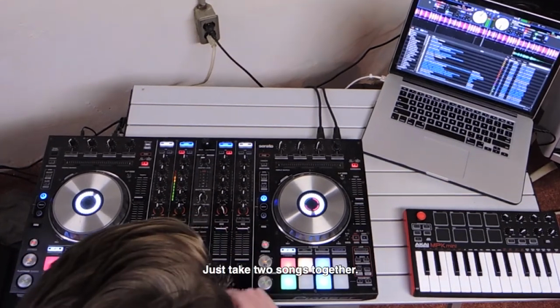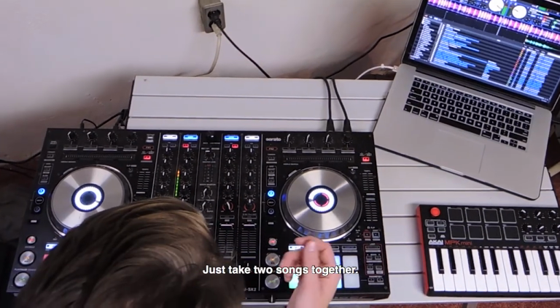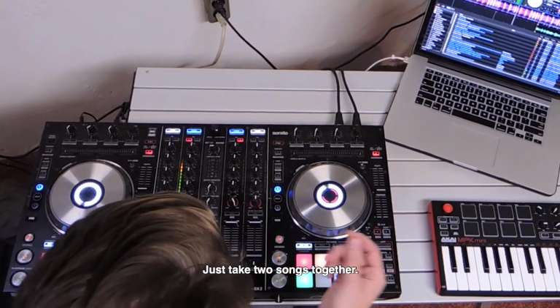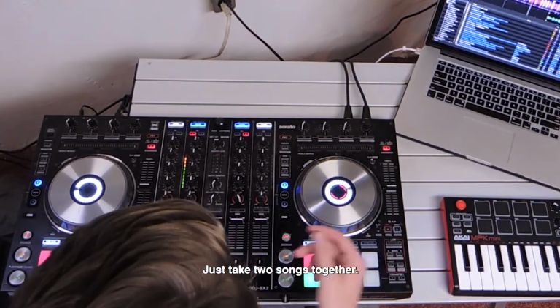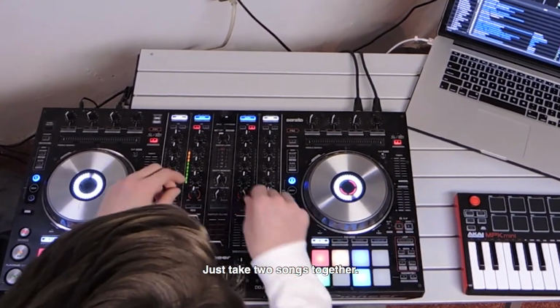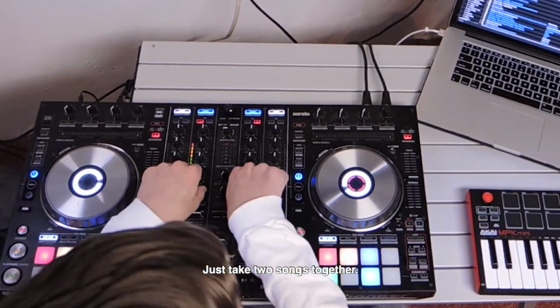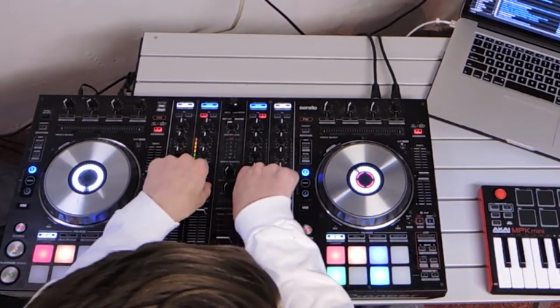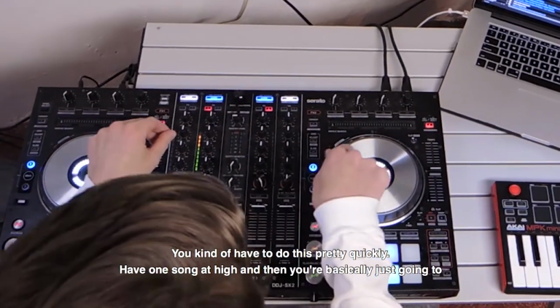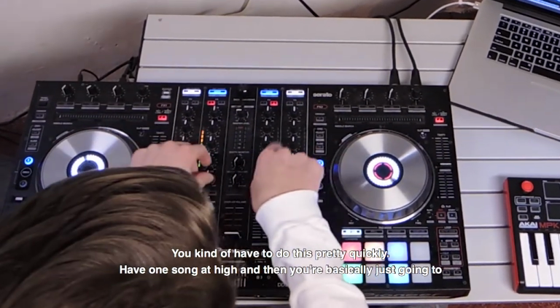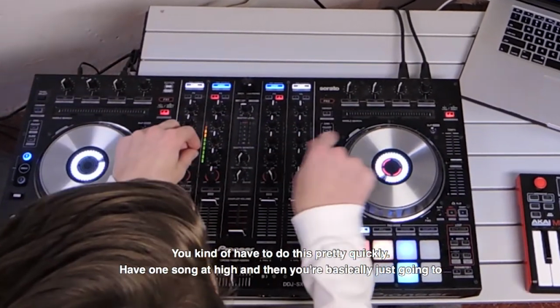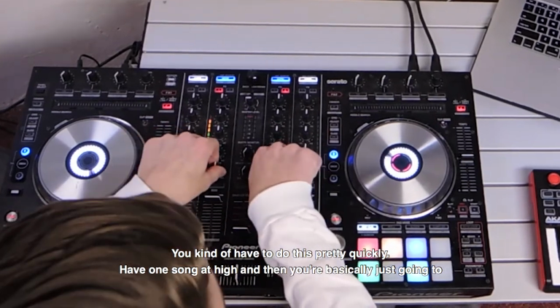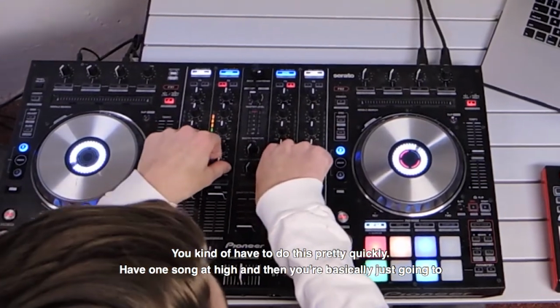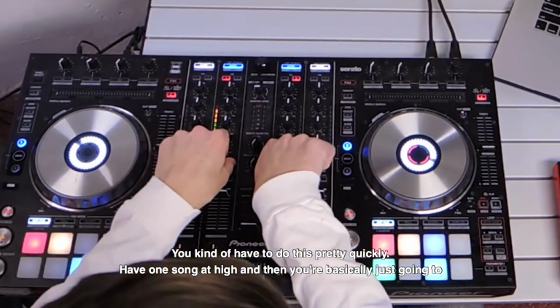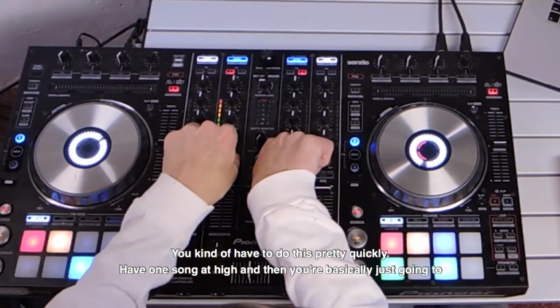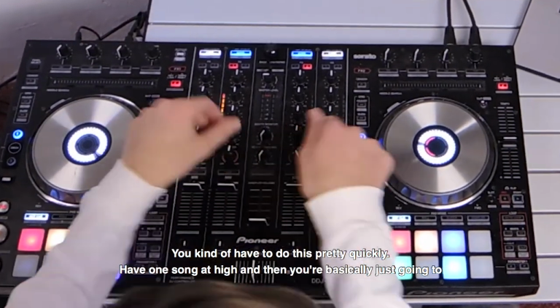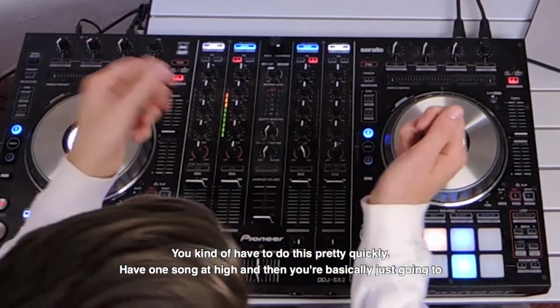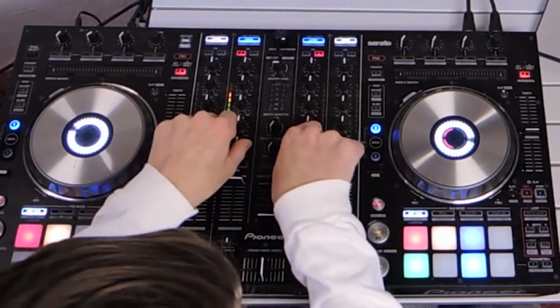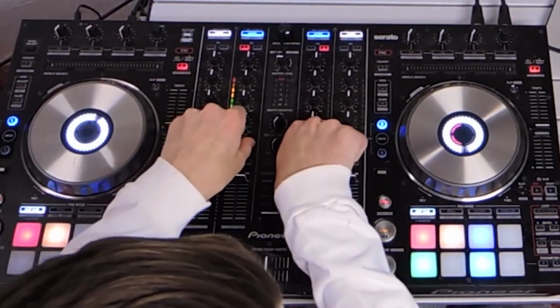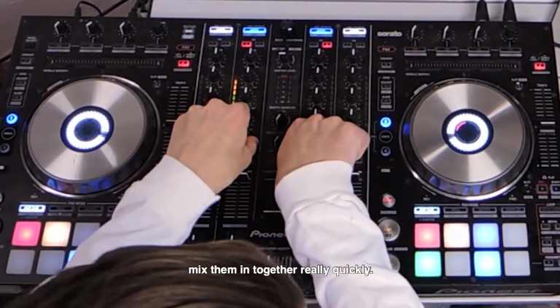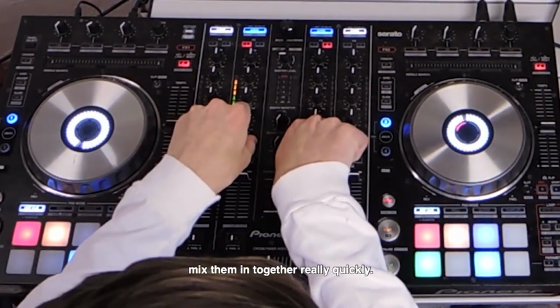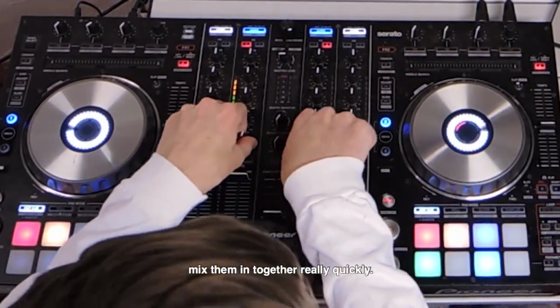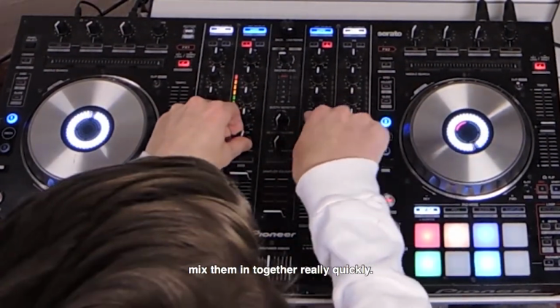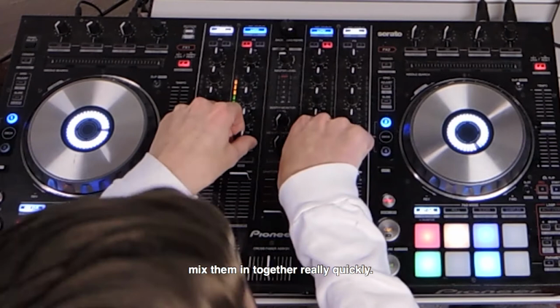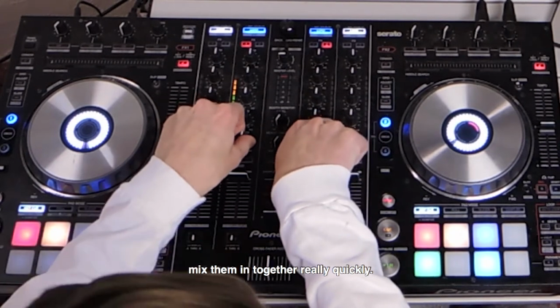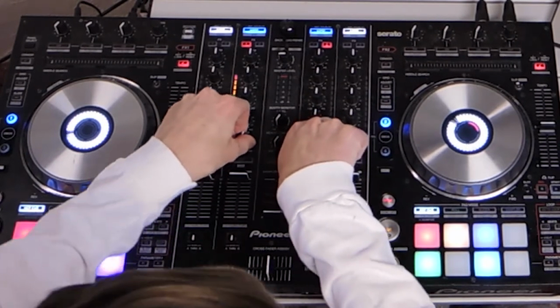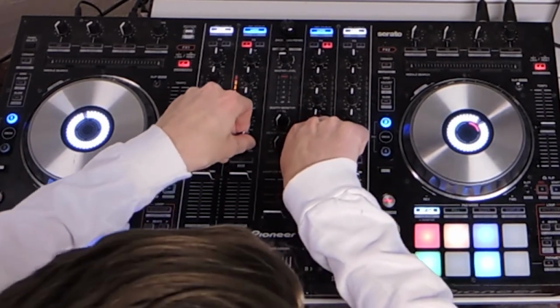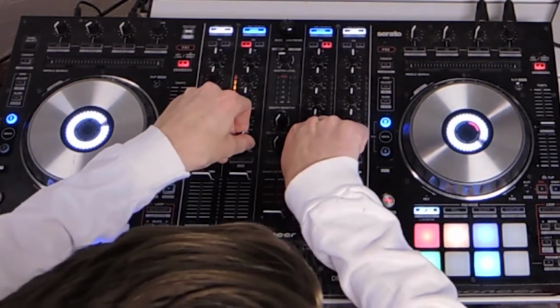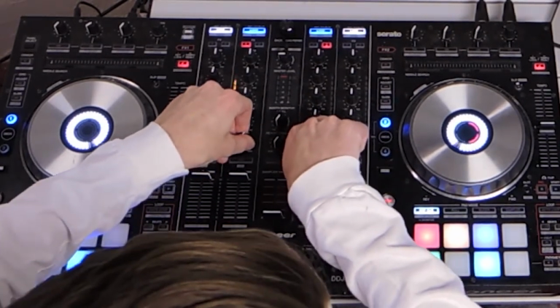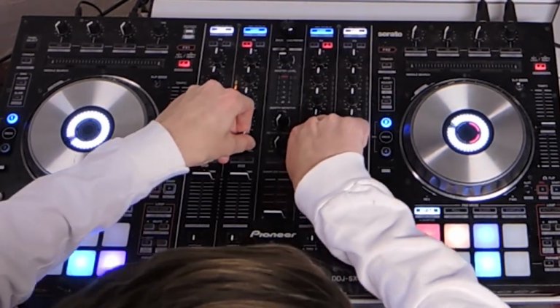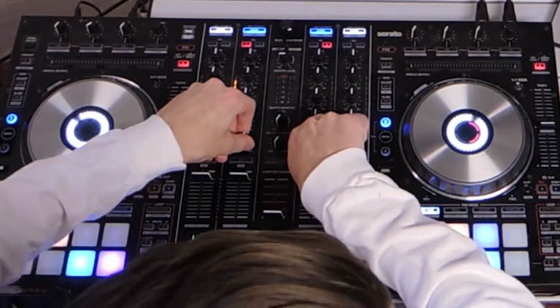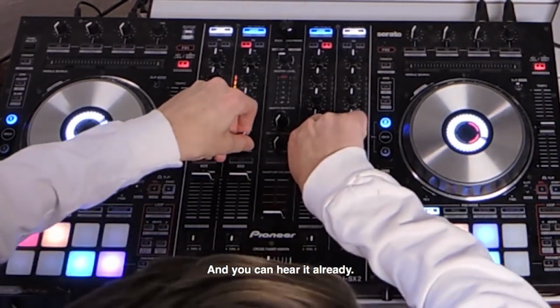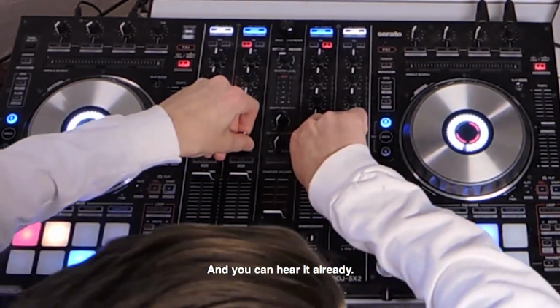This takes two songs together. You kind of have to do this pretty quickly. We have one song at high and then you're basically just going to mix them in together really quickly. As you can hear it already.